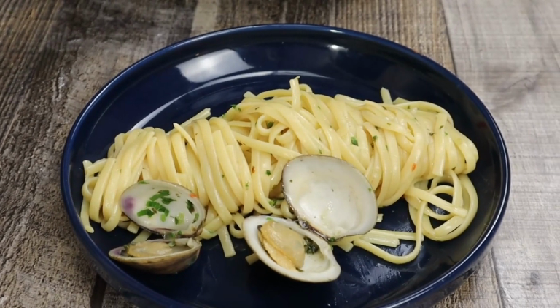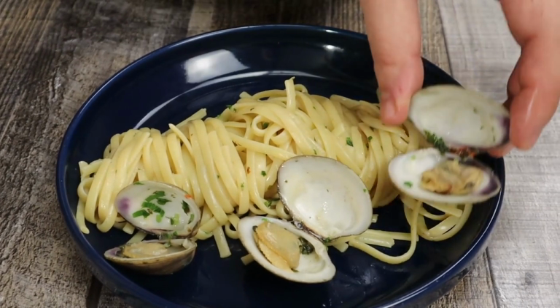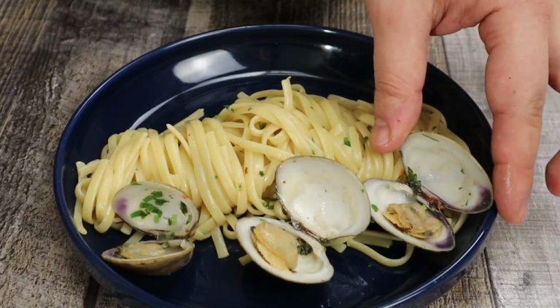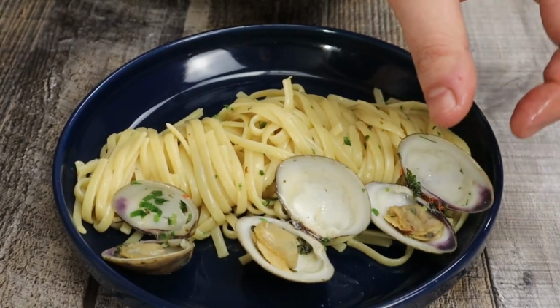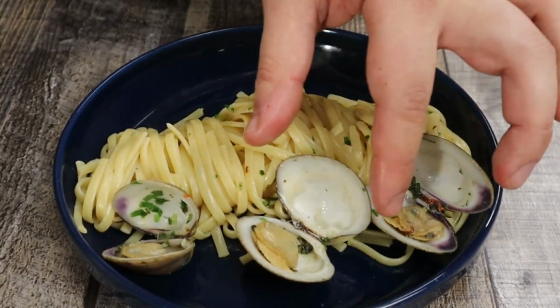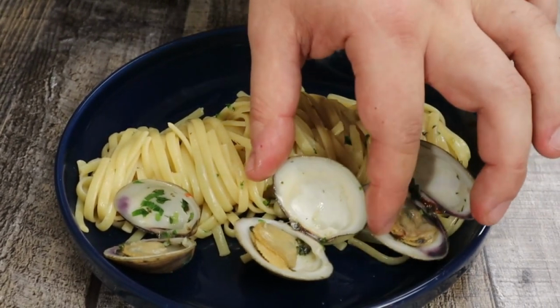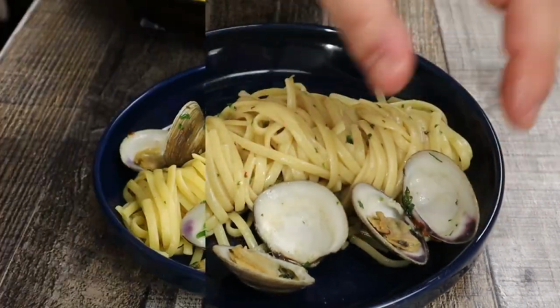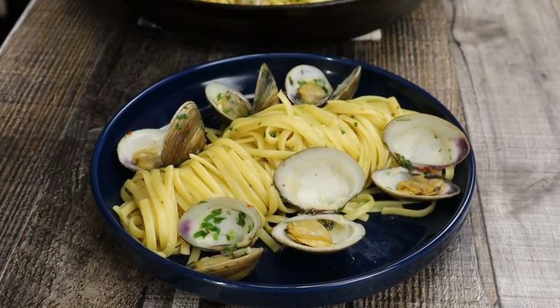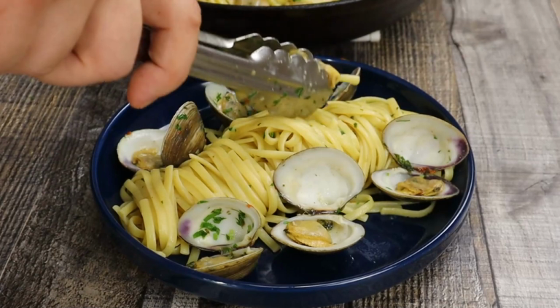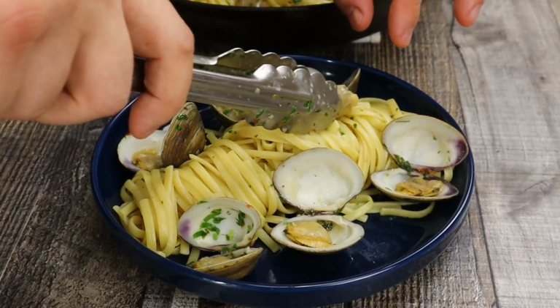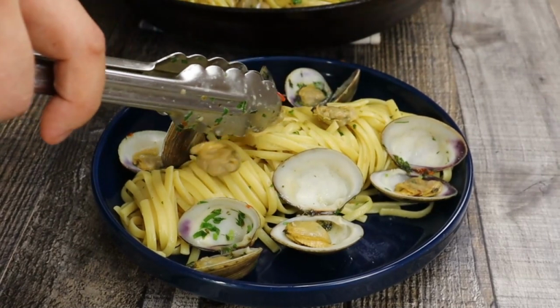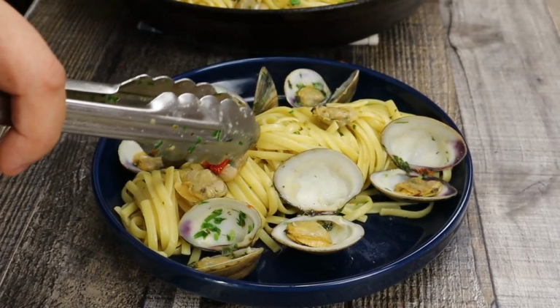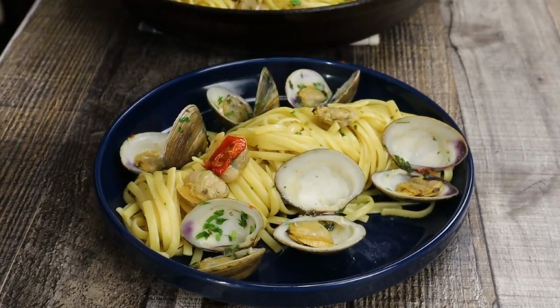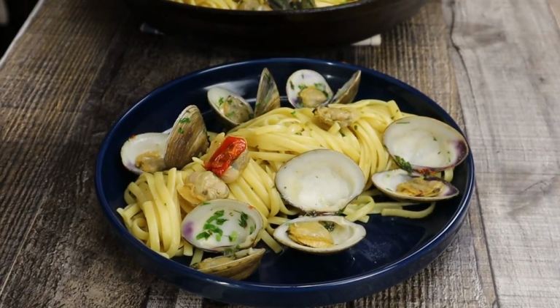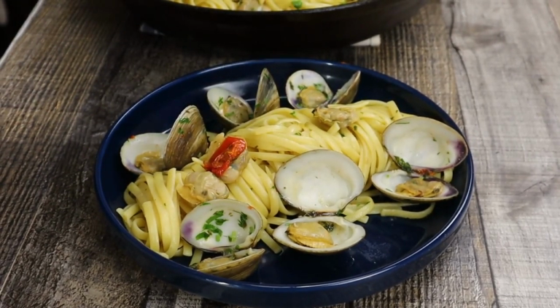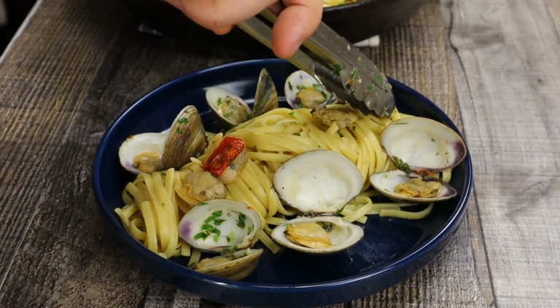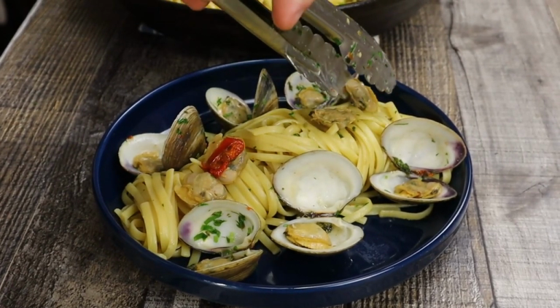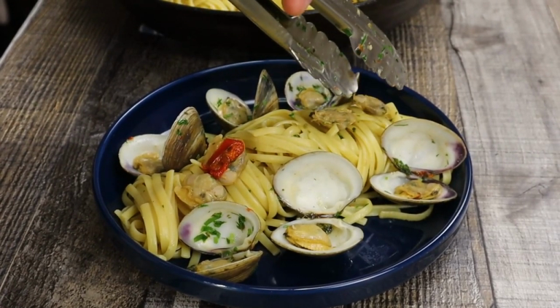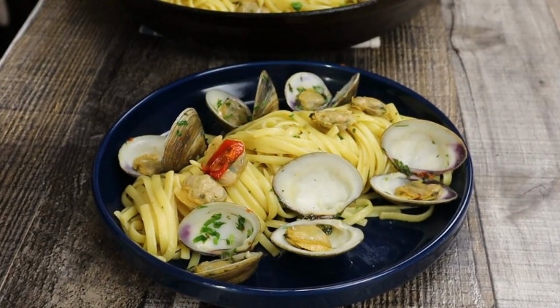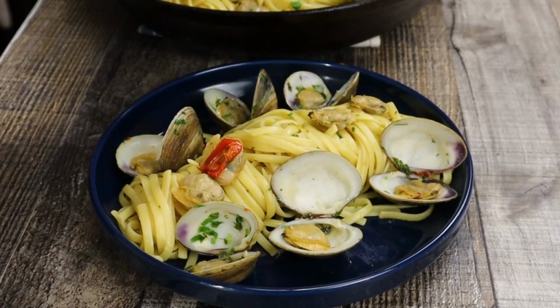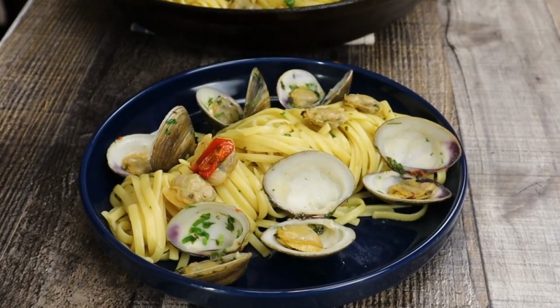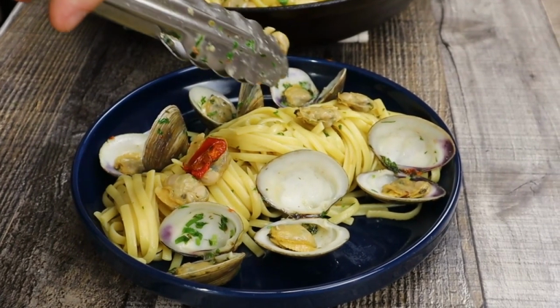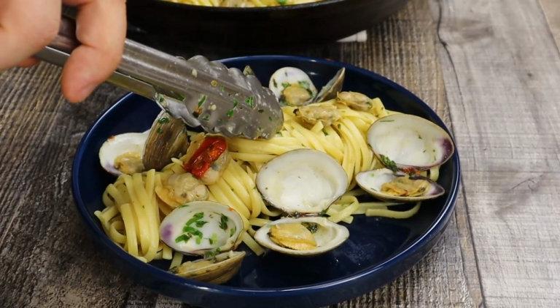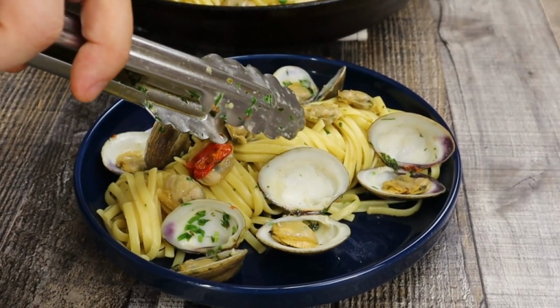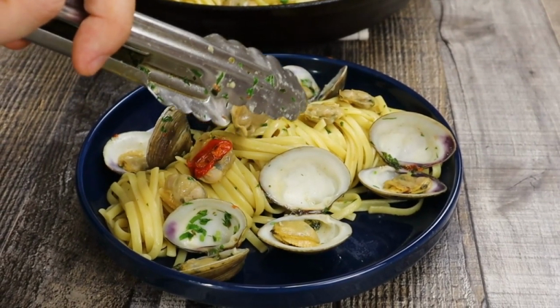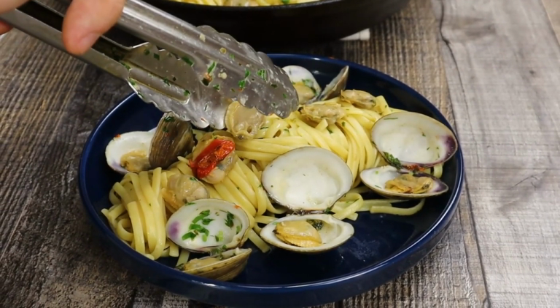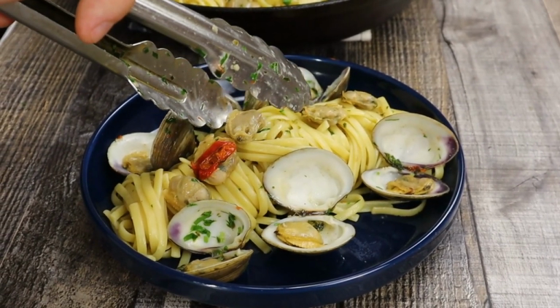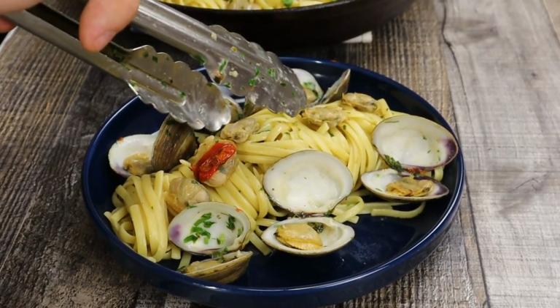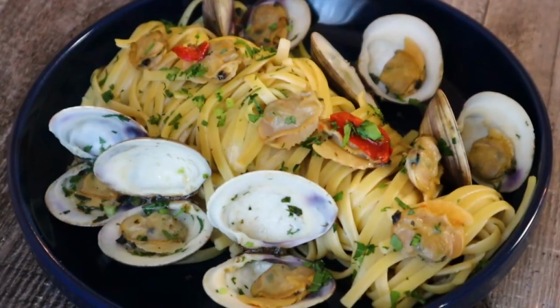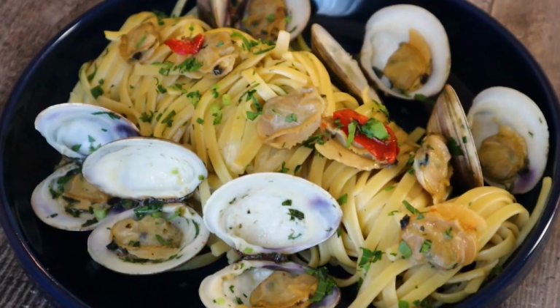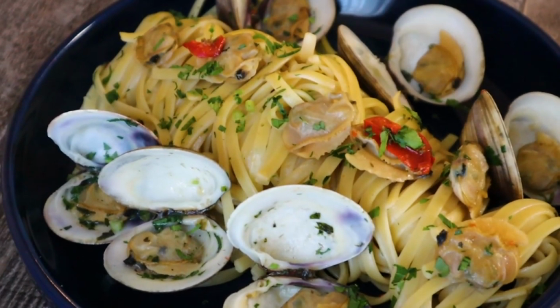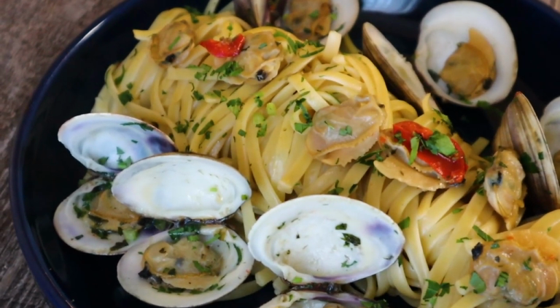Some people prefer to shred some Parmigiano-Reggiano on top, but I will skip this step — I don't think it's needed. I will just sprinkle it with some fresh parsley. And the whole dish is ready. Enjoy!